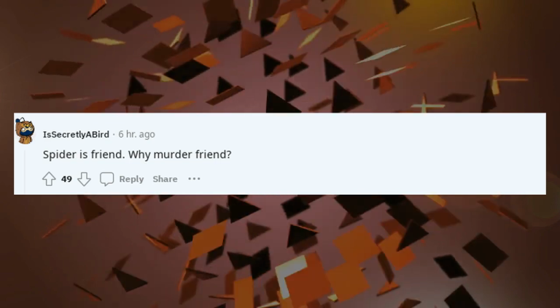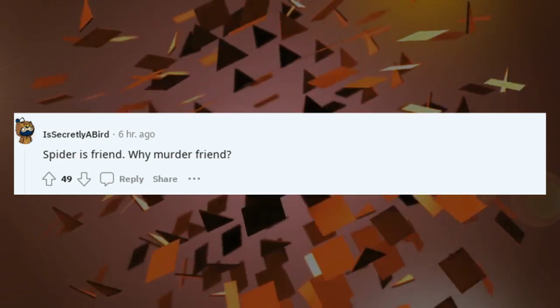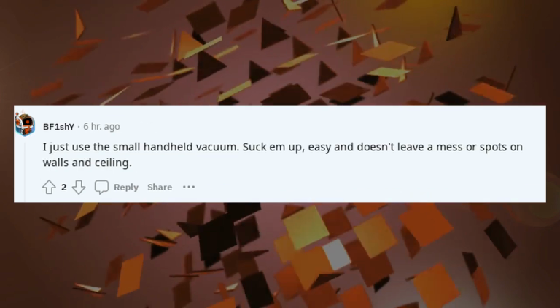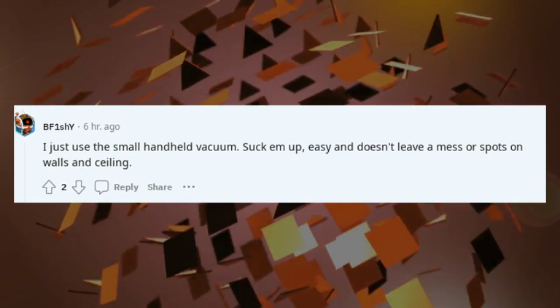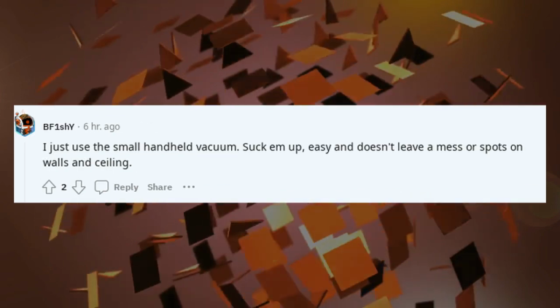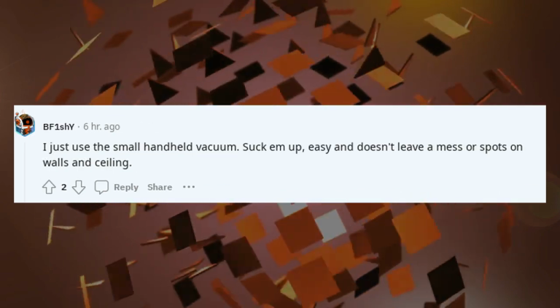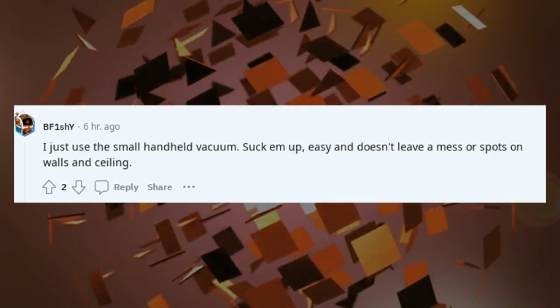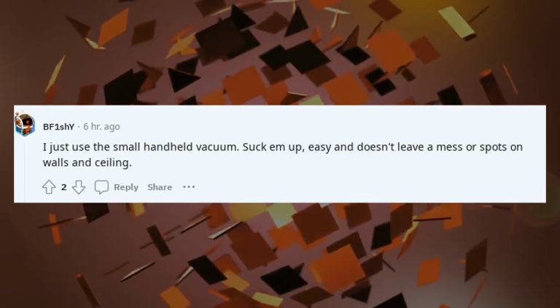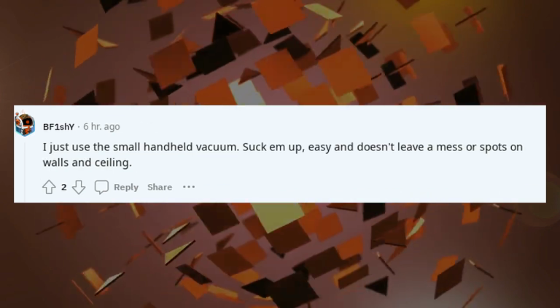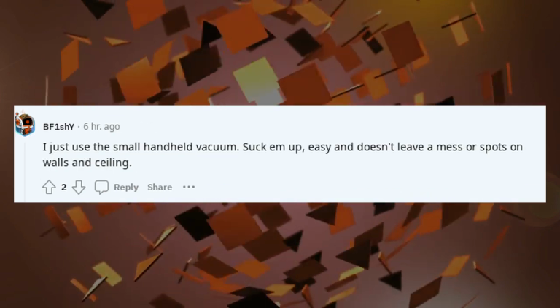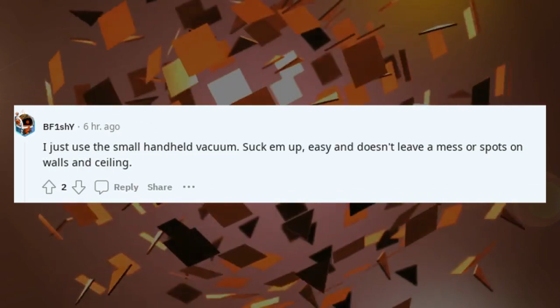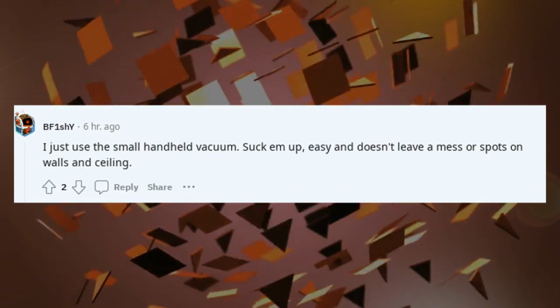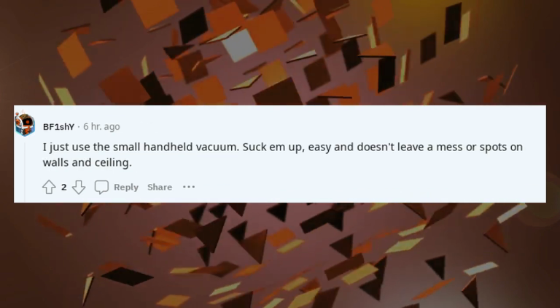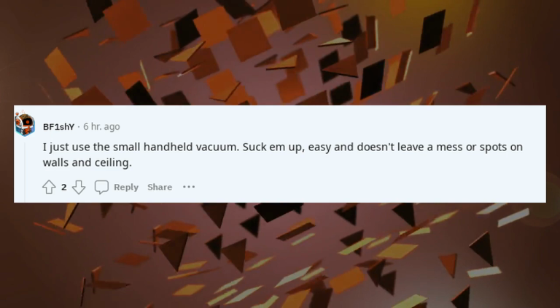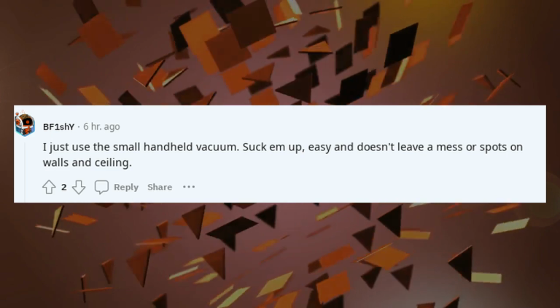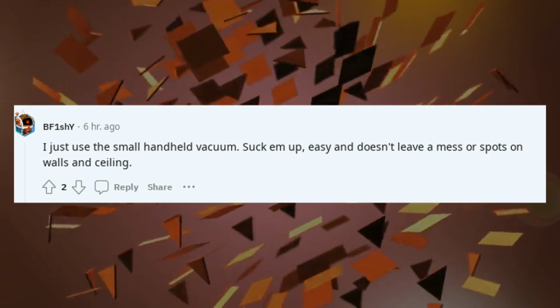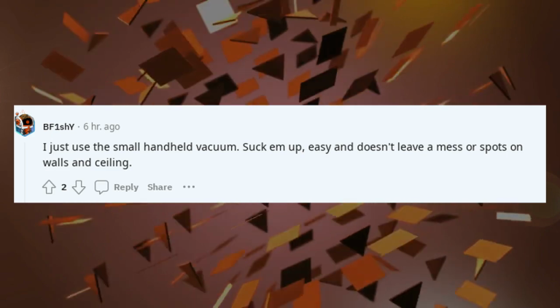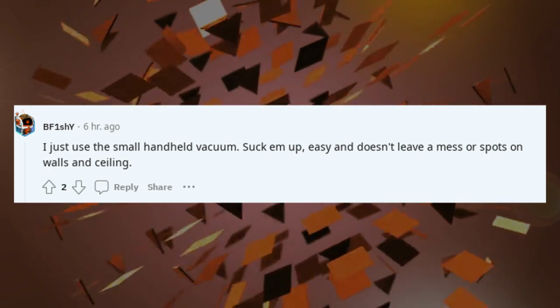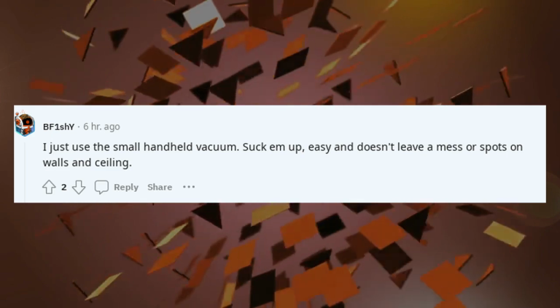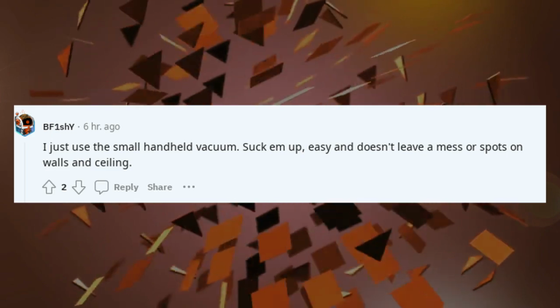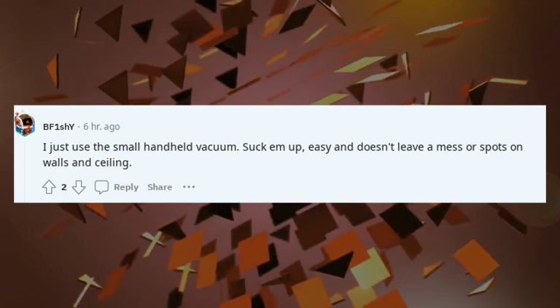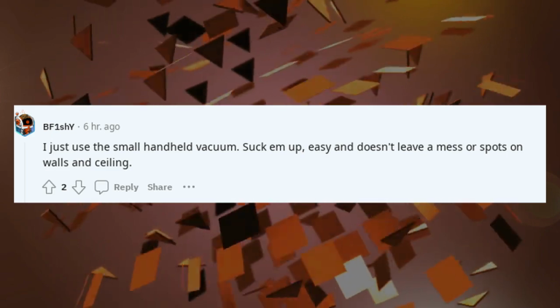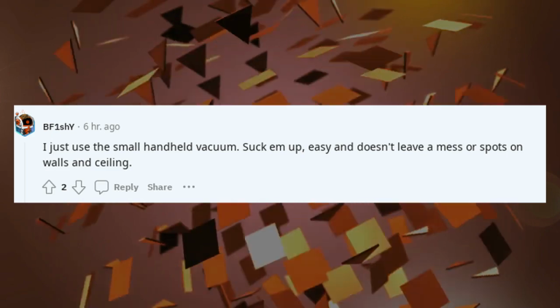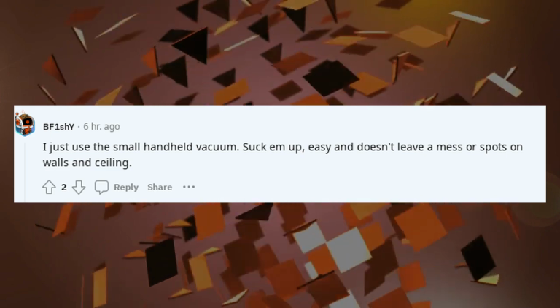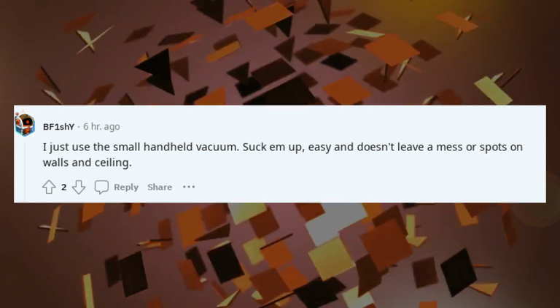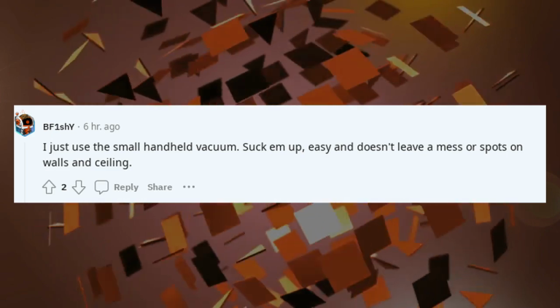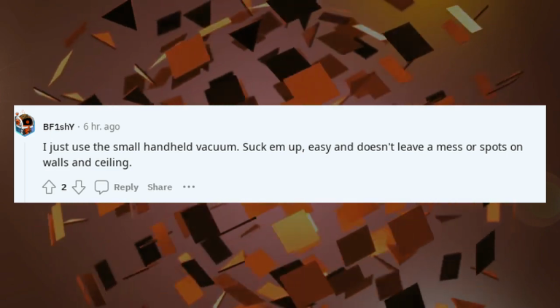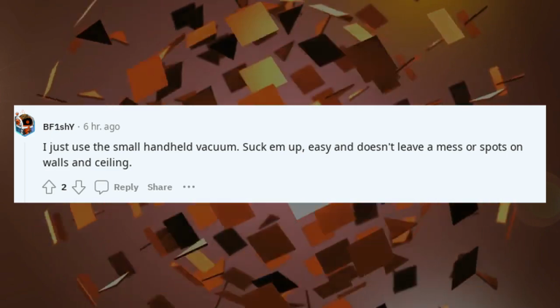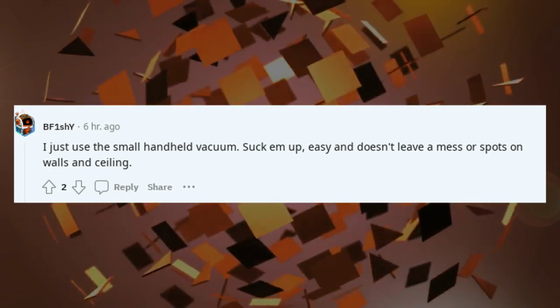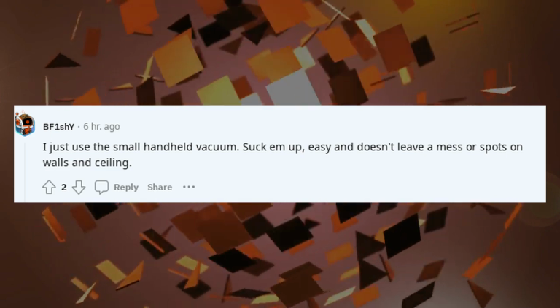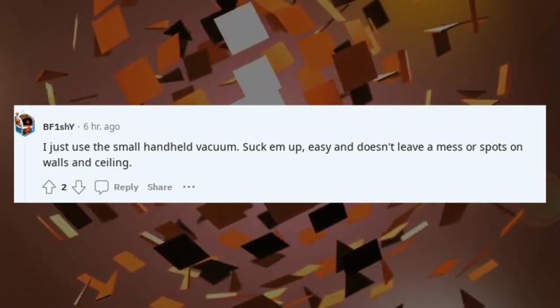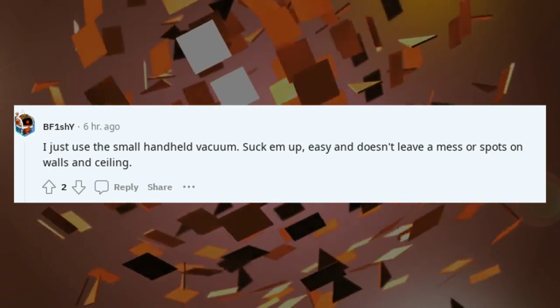I just use the small handheld vacuum. Suck them up — easy and doesn't leave a mess or spots on walls and ceiling.